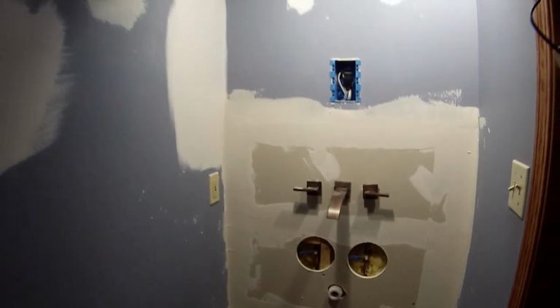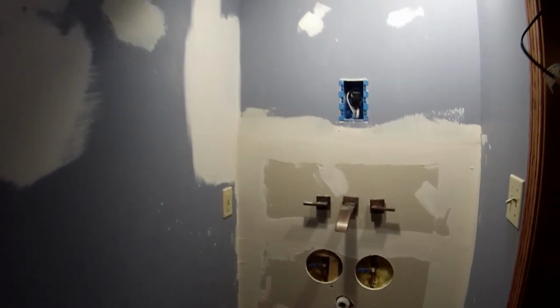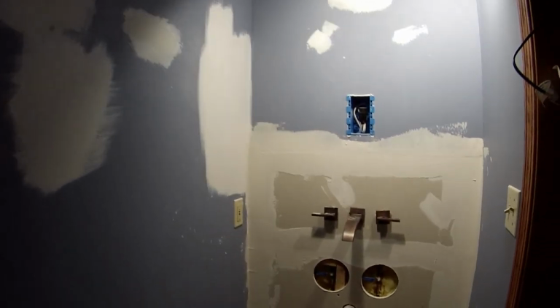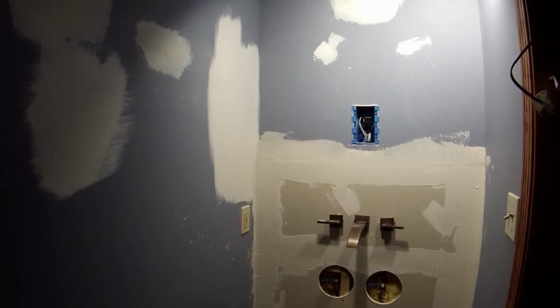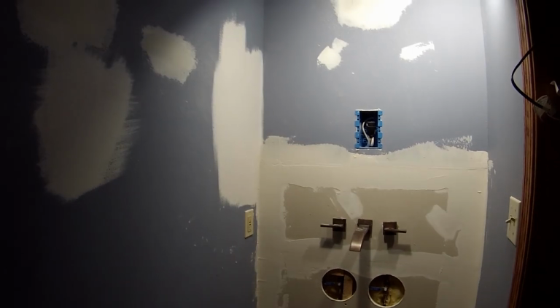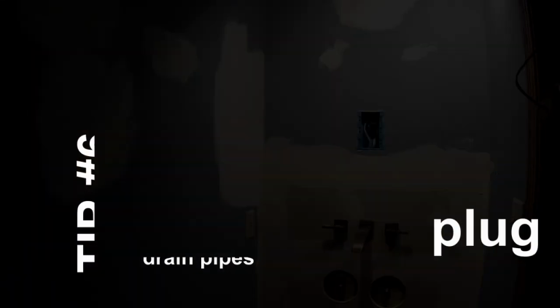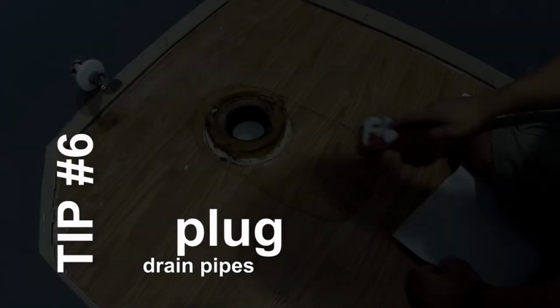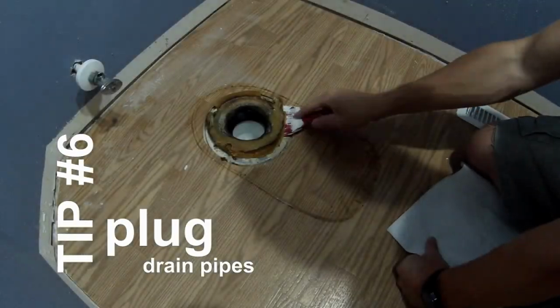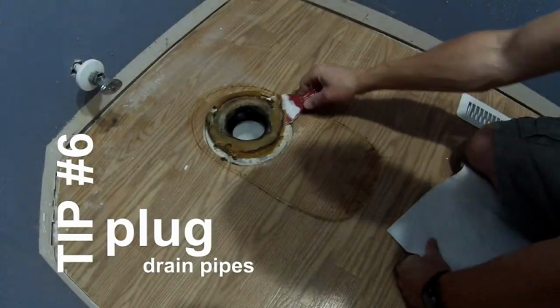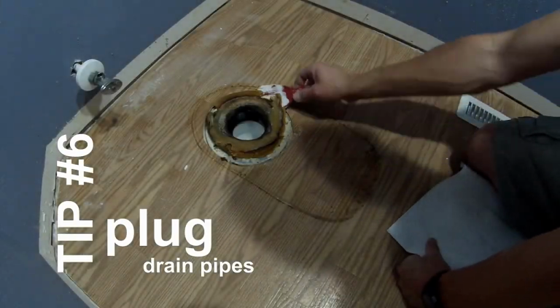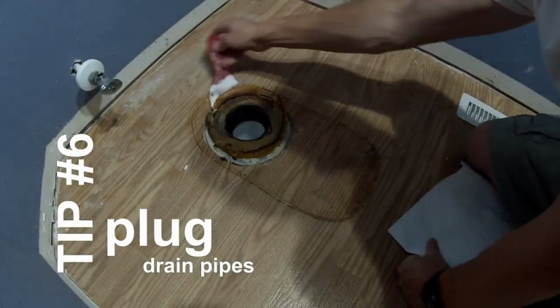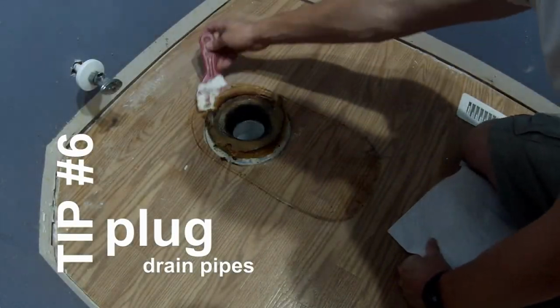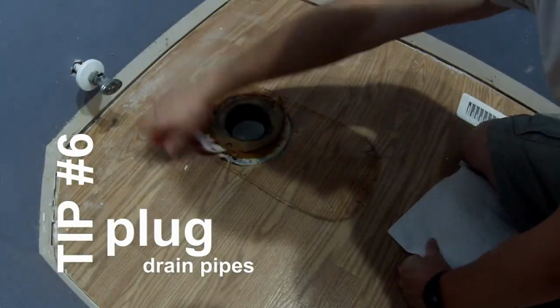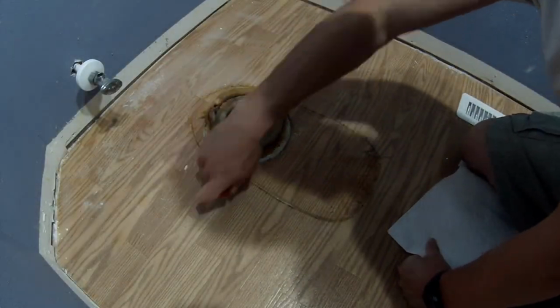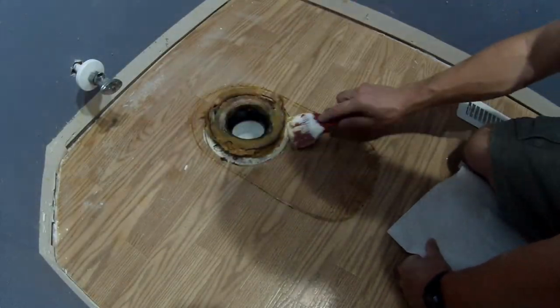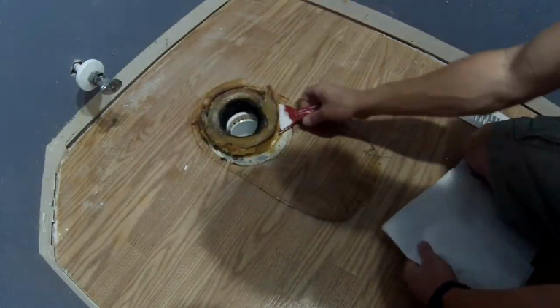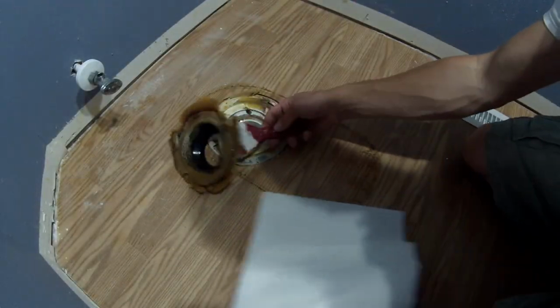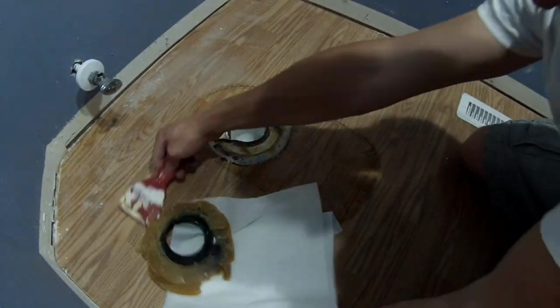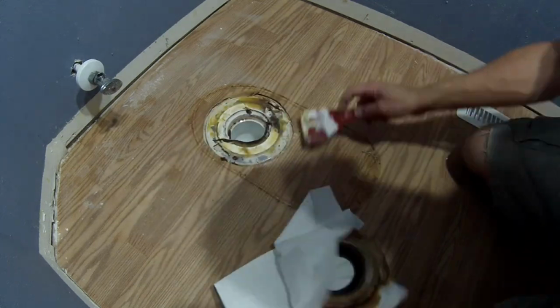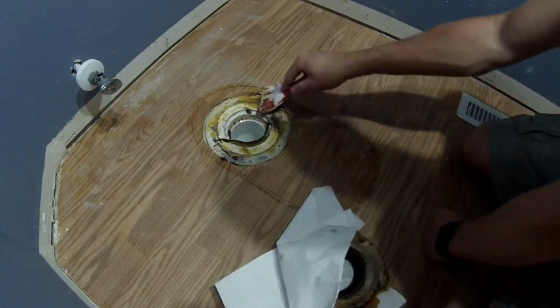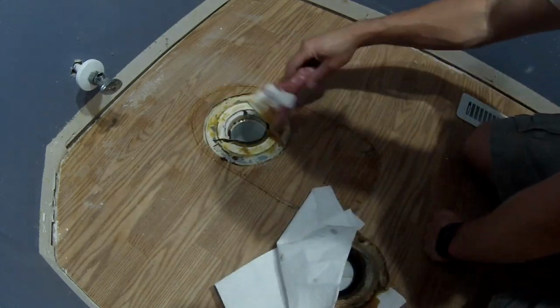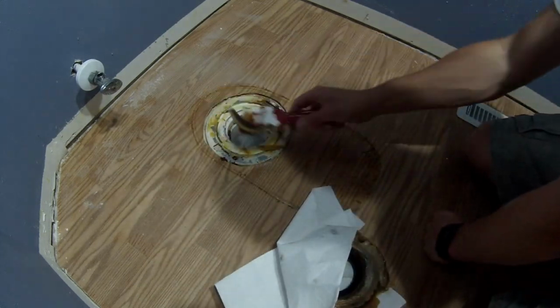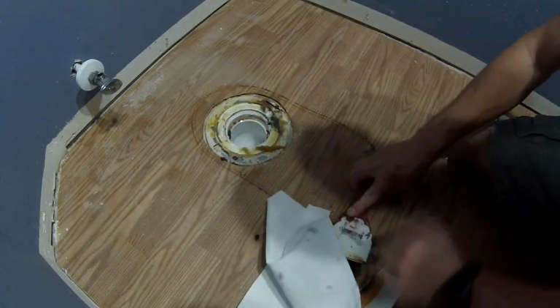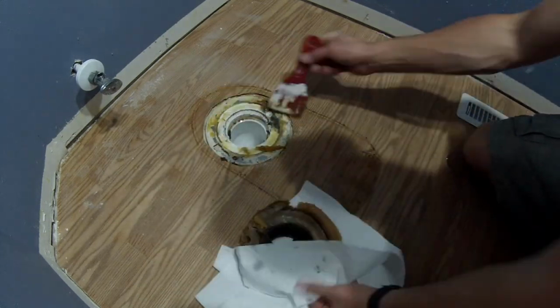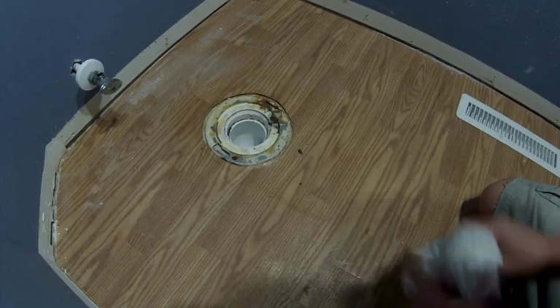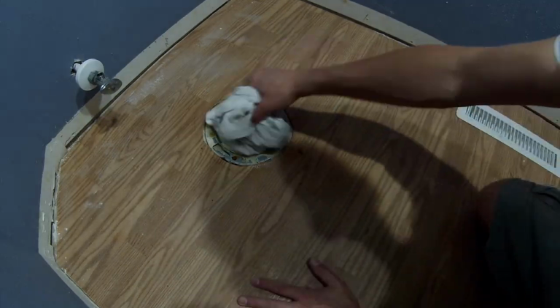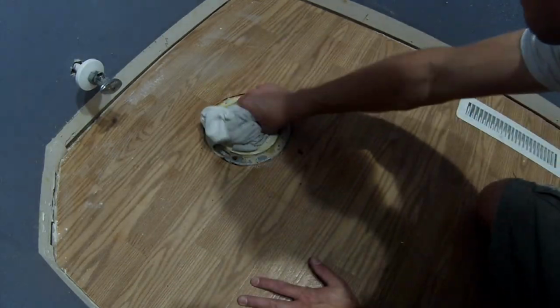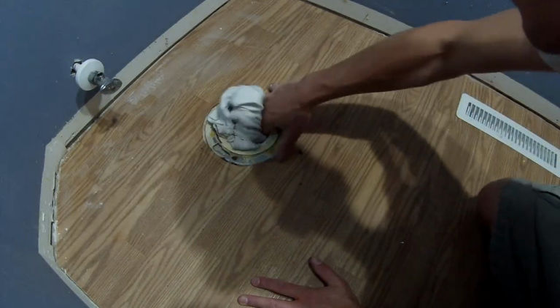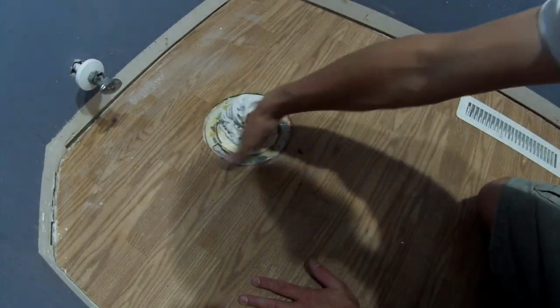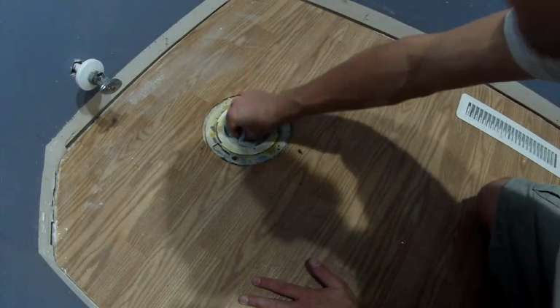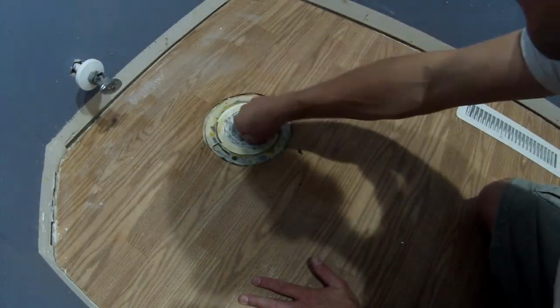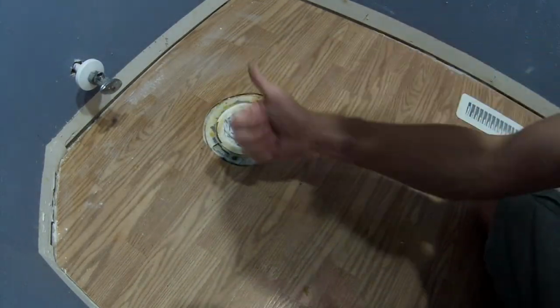Nobody likes a smelly bathroom. To prevent sewer gas from coming into your bathroom while you're working on your project, make sure you plug any drain holes by the toilet or sink drain. Use things like rags to prevent that gas from coming in.